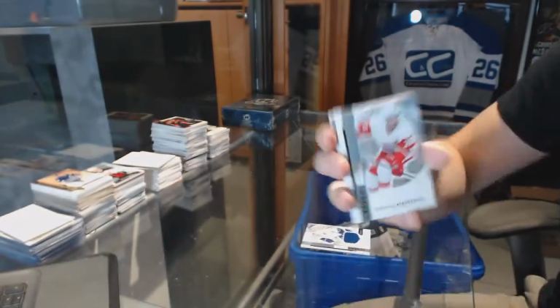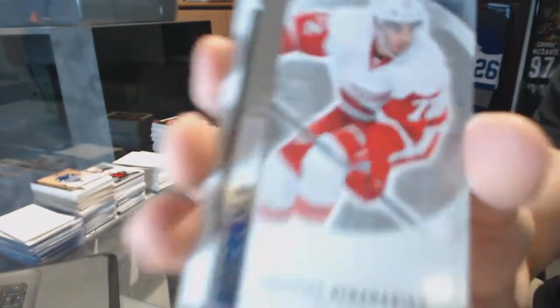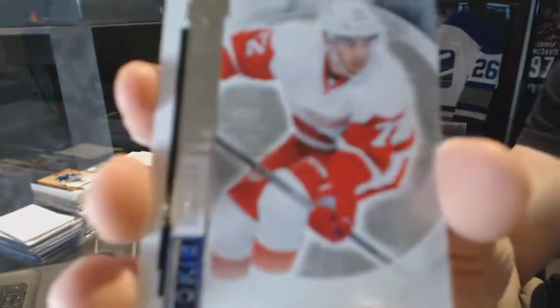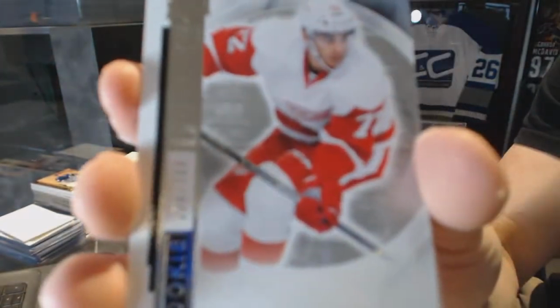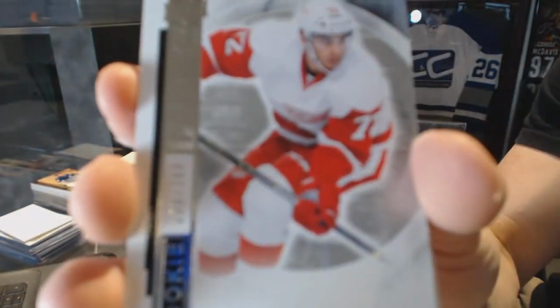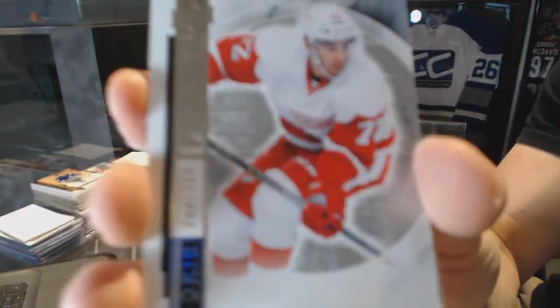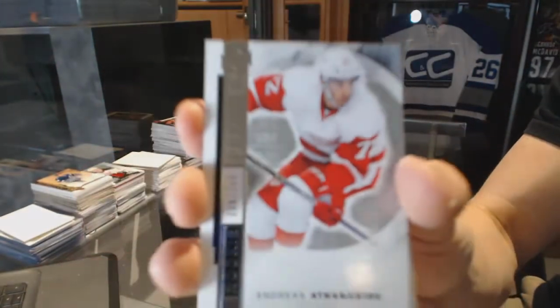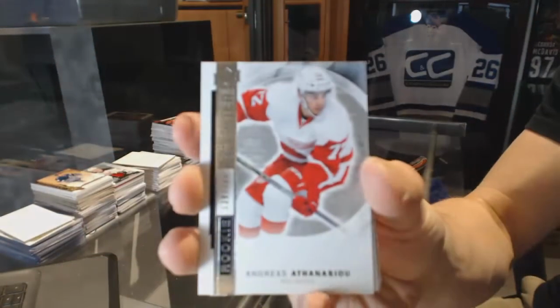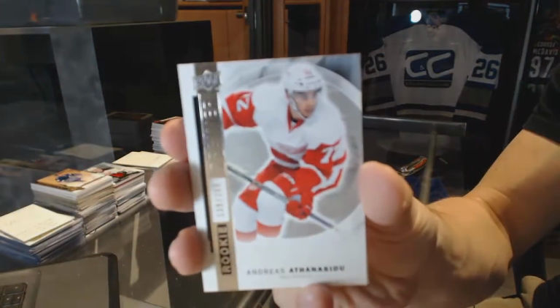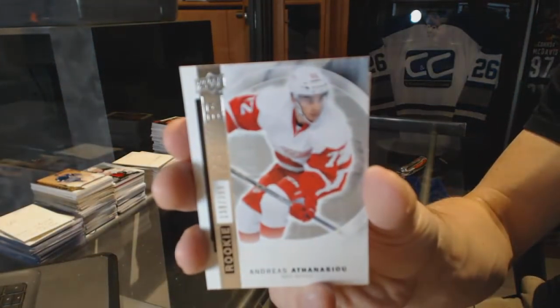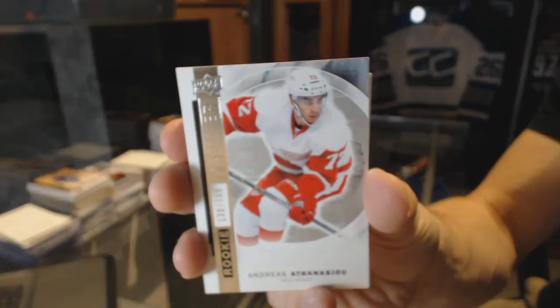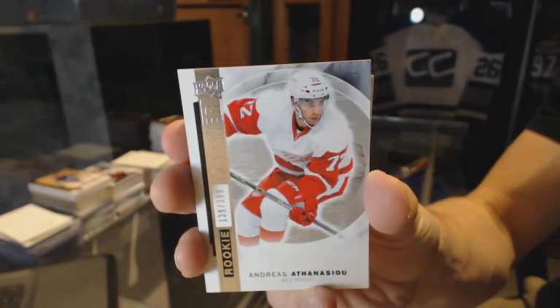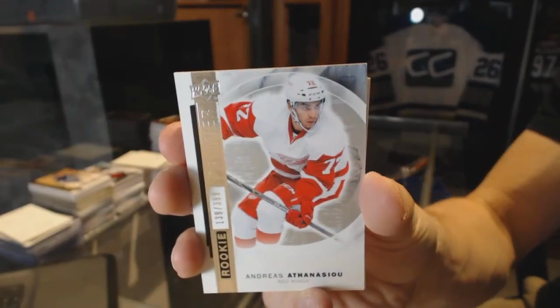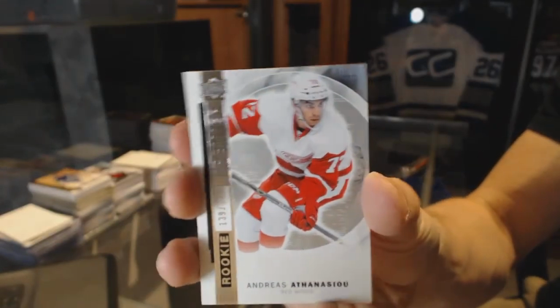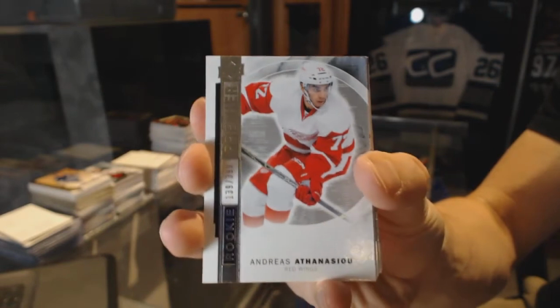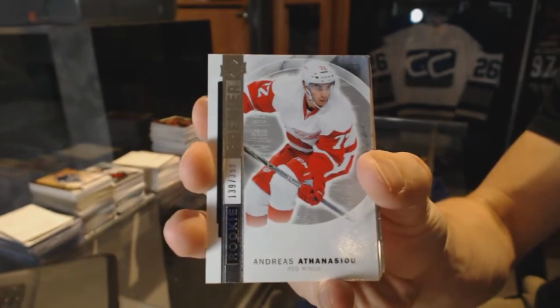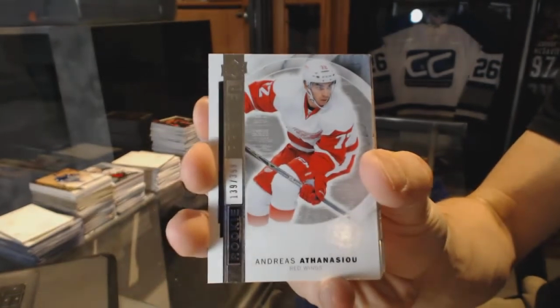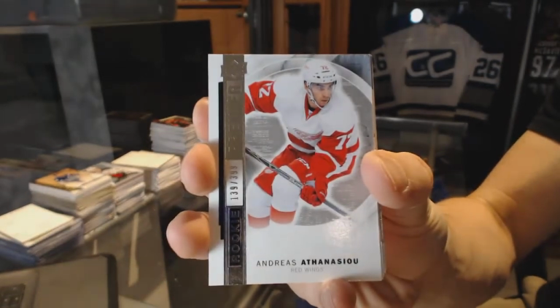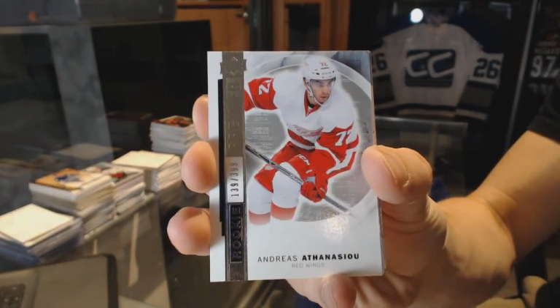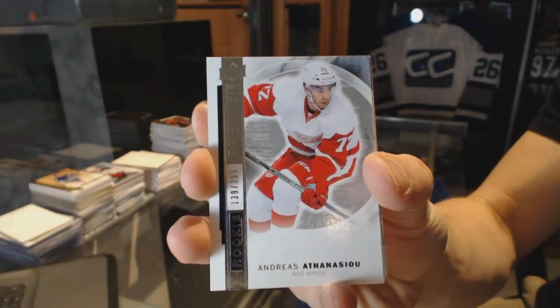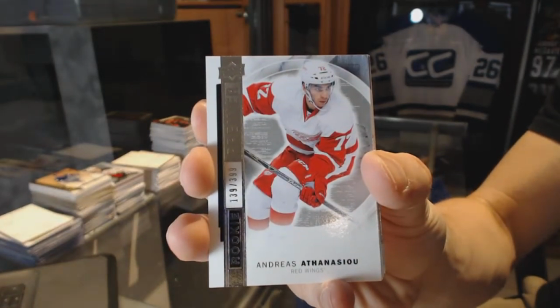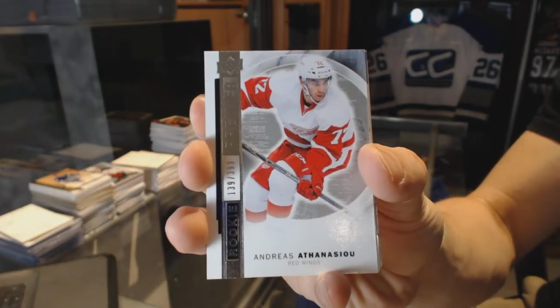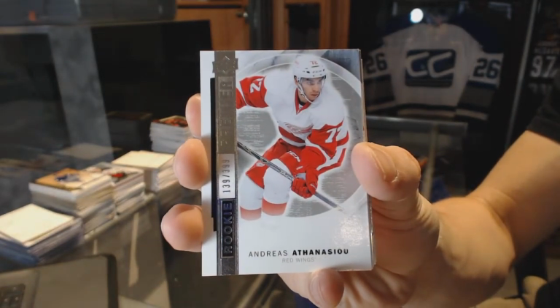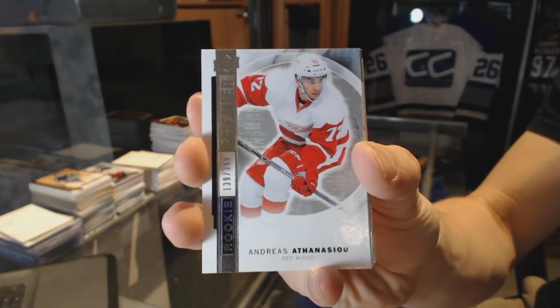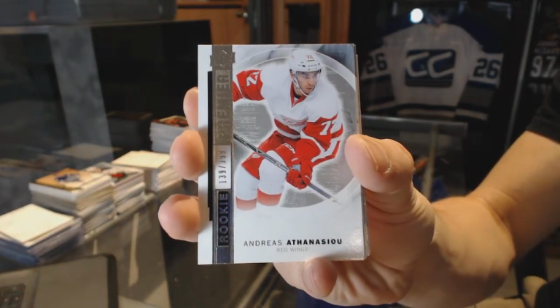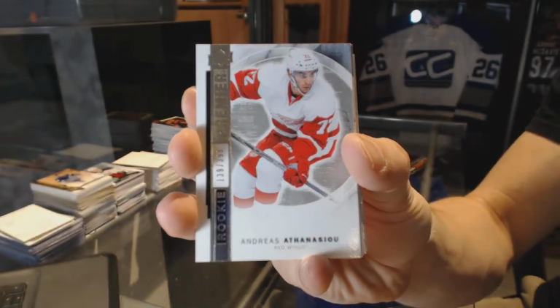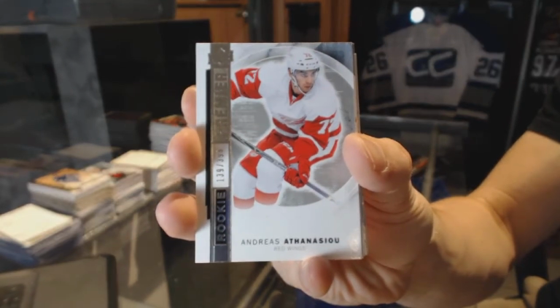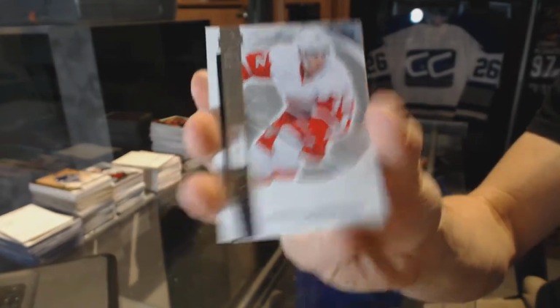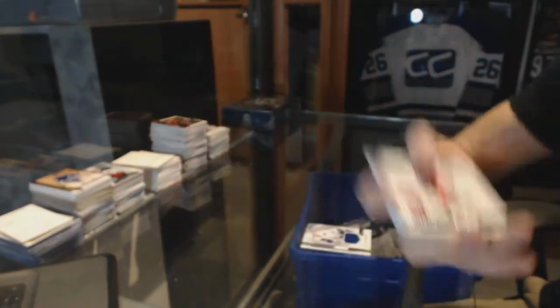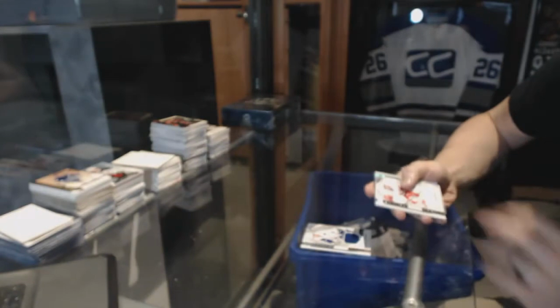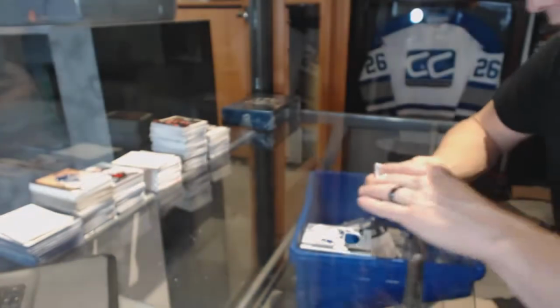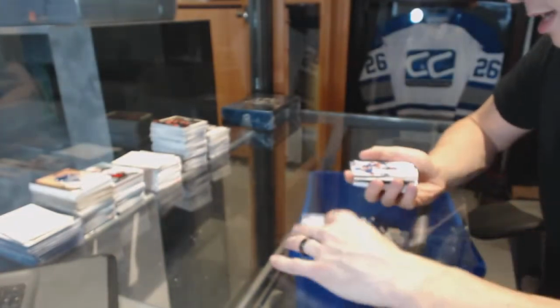Base rookie number 399 for the Detroit Red Wings, Andreas Athanasiou. Andreas Athanasiou, 399 for the Wings.